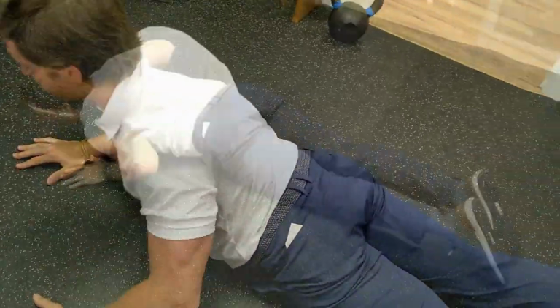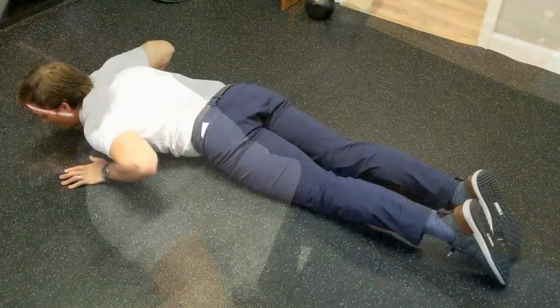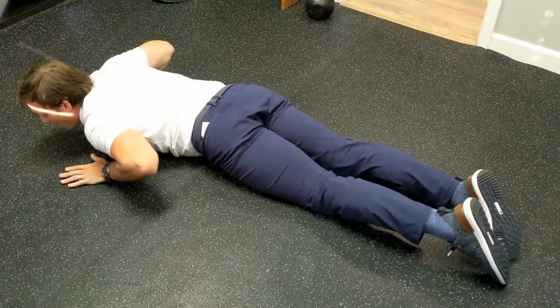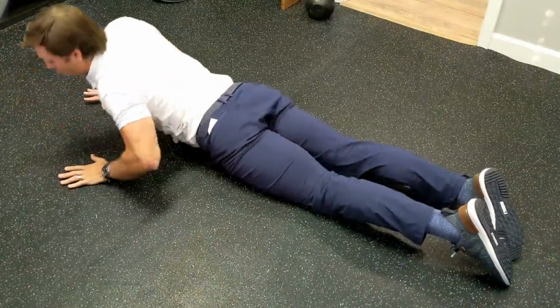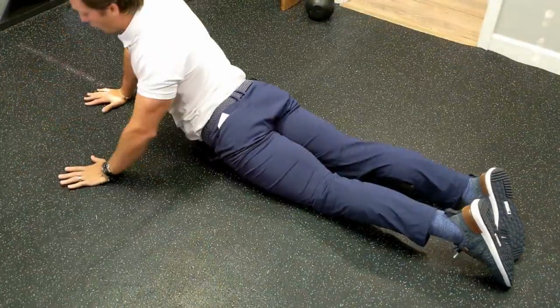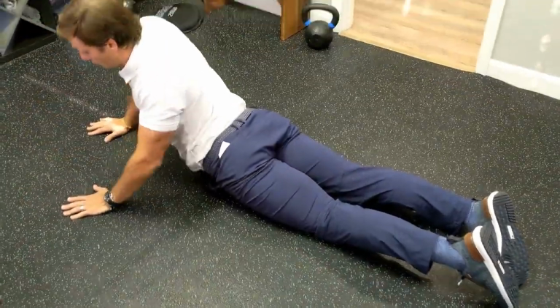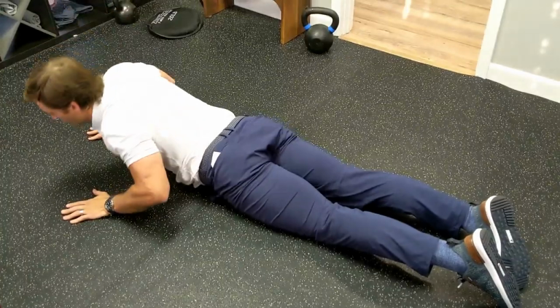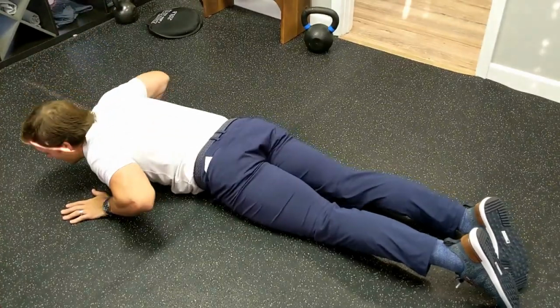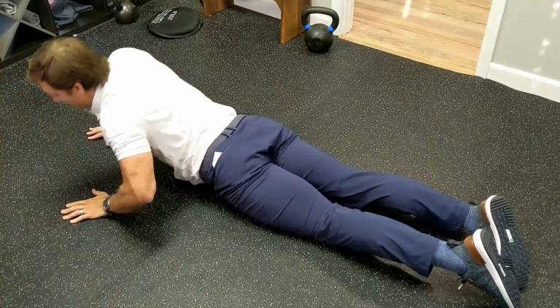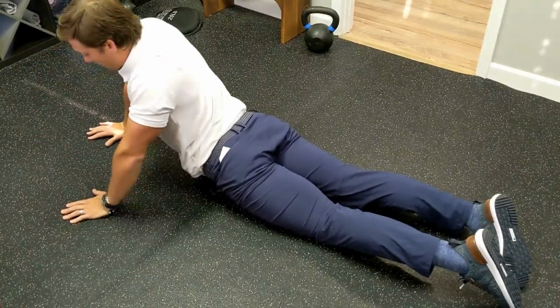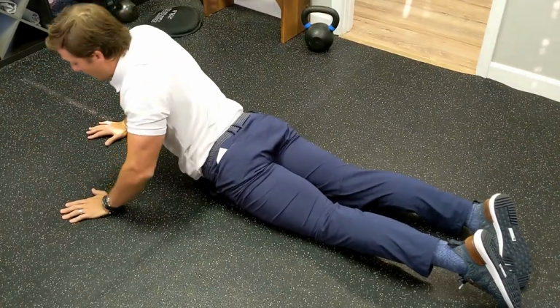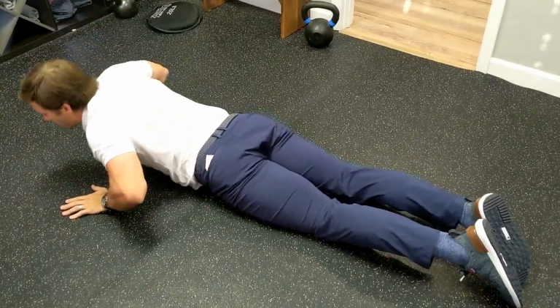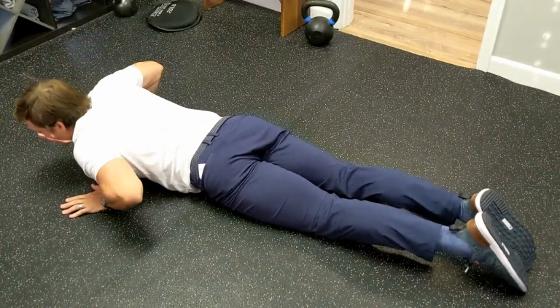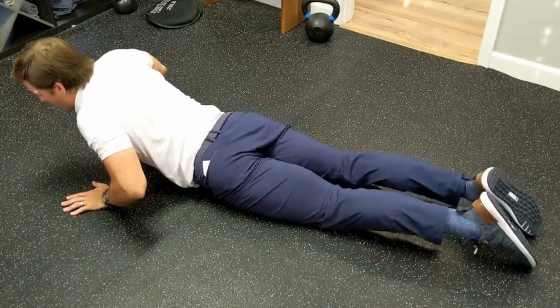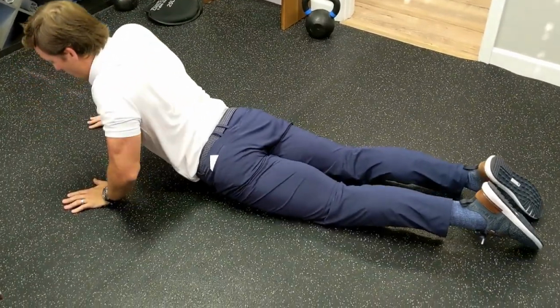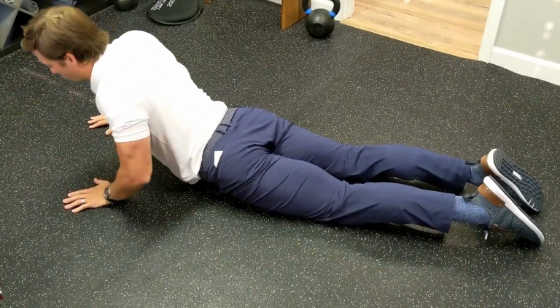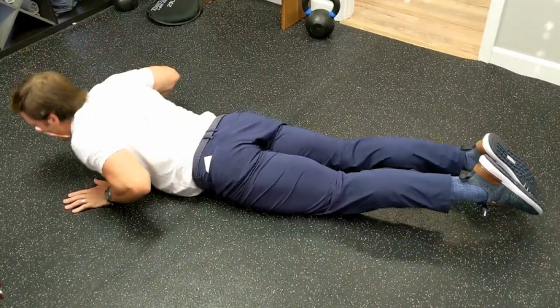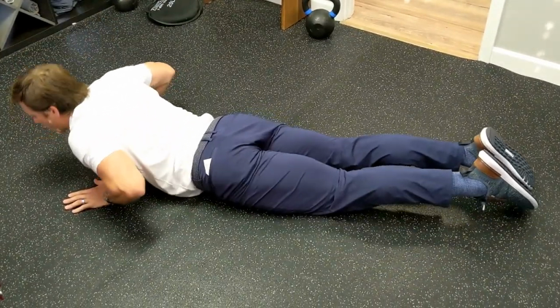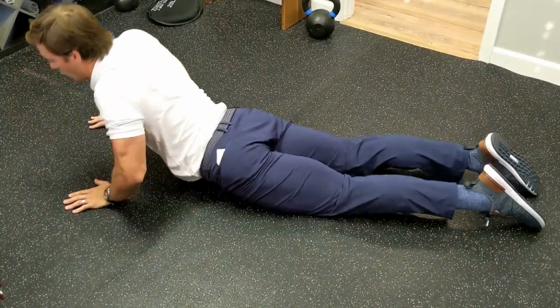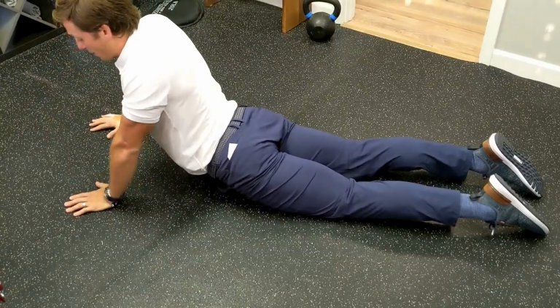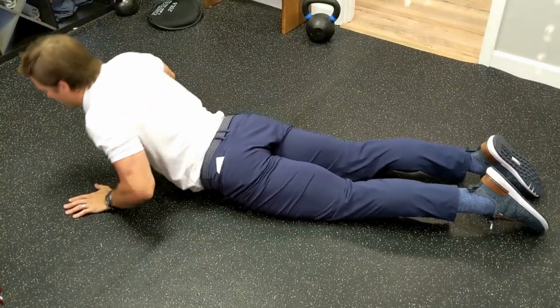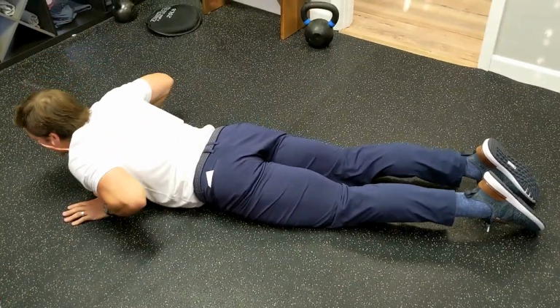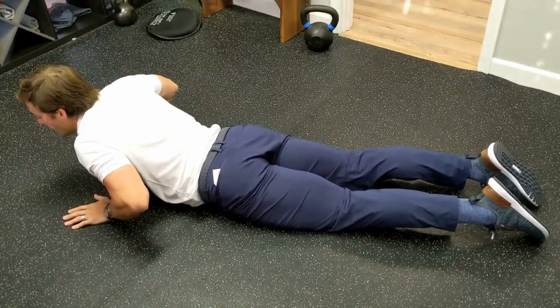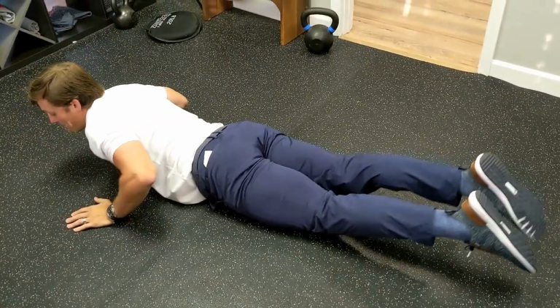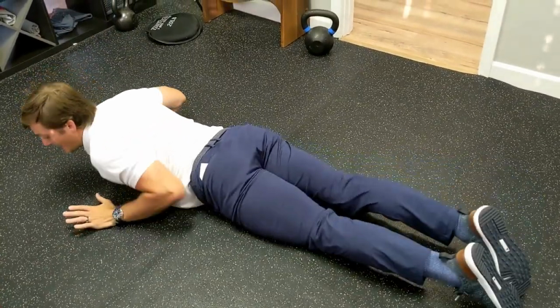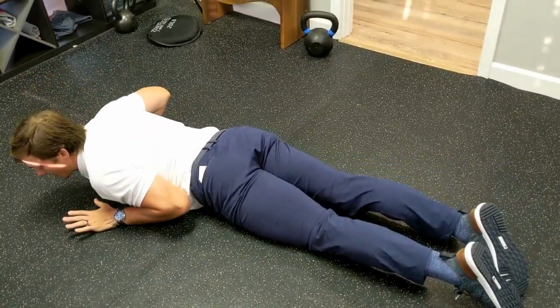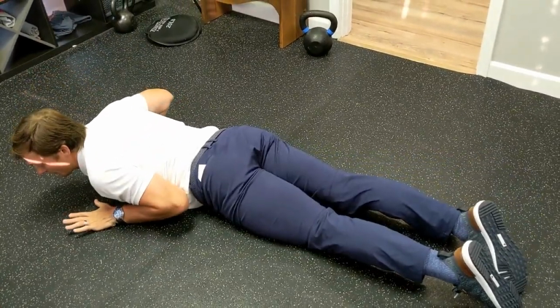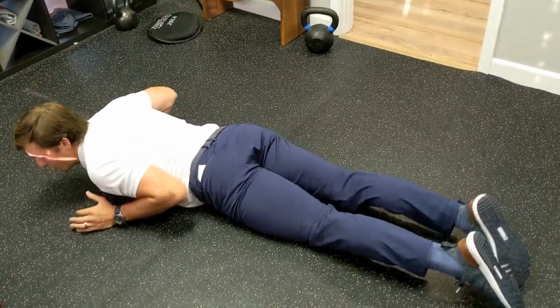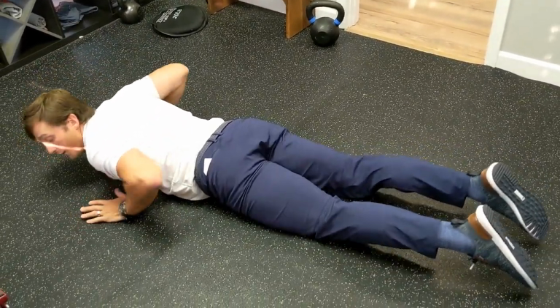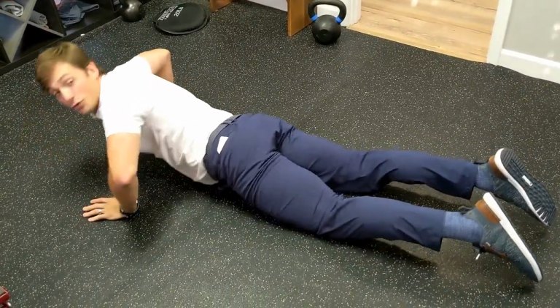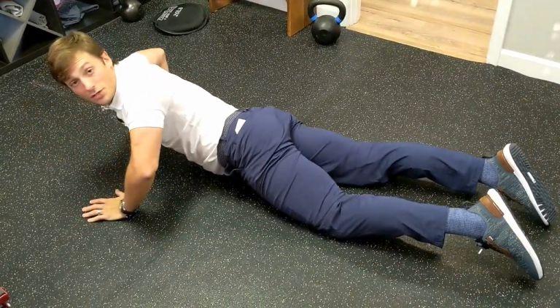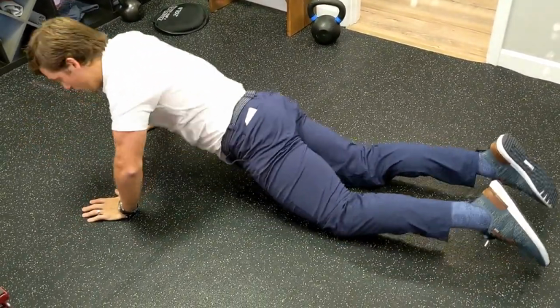What typically happens at home when doing this movement is that the legs will start to straighten out, because that's where the body wants to go — the path of least resistance. To maintain this cockeyed position, we have a few strategies we can use.